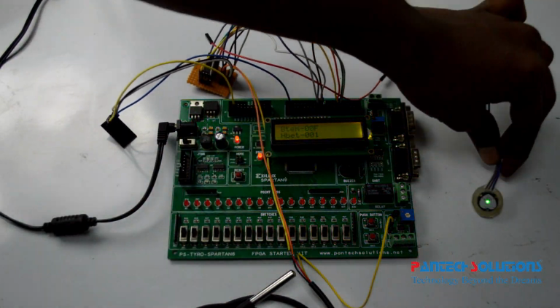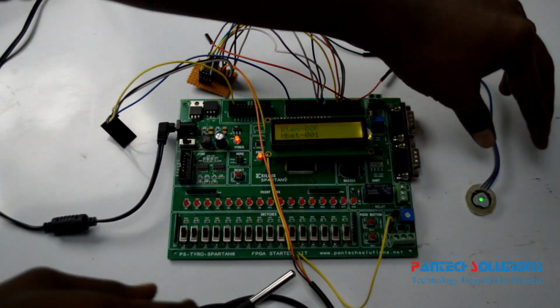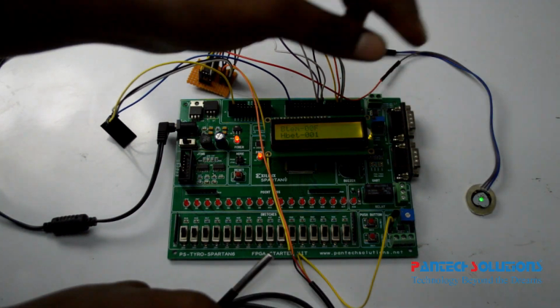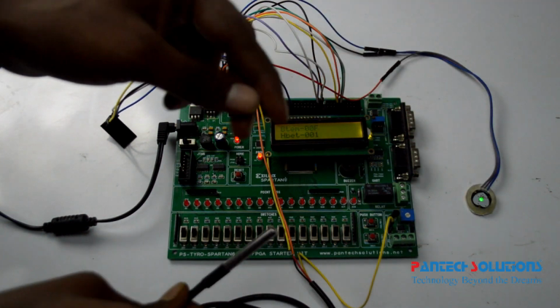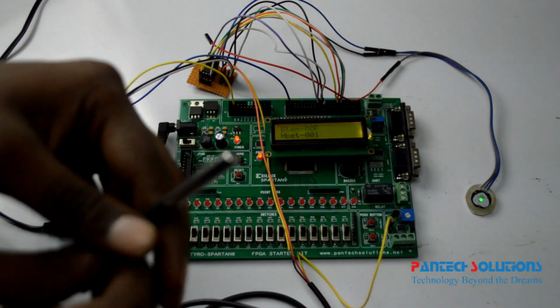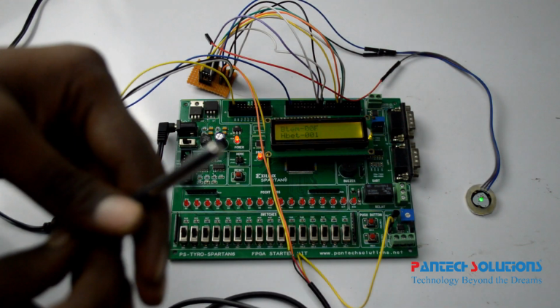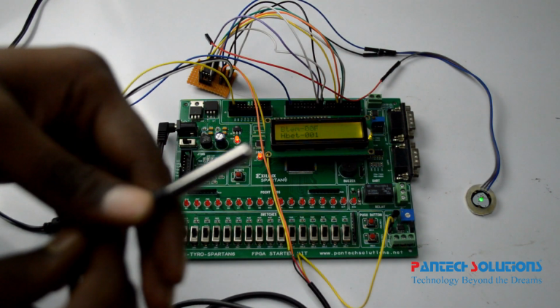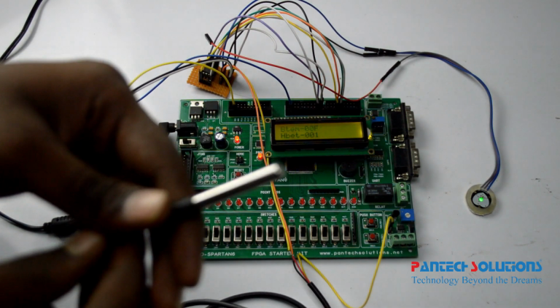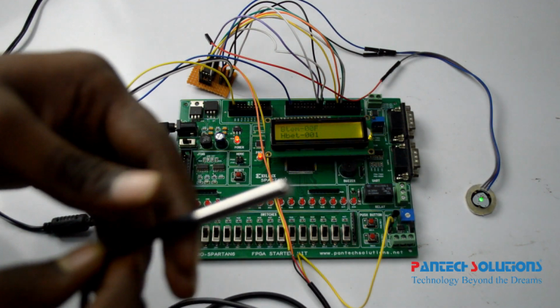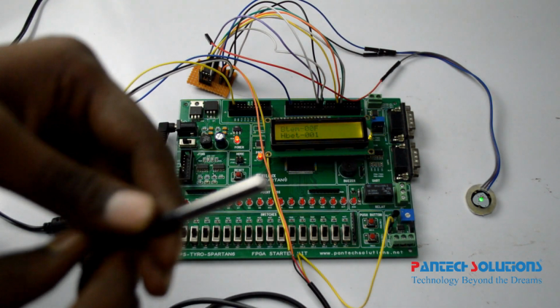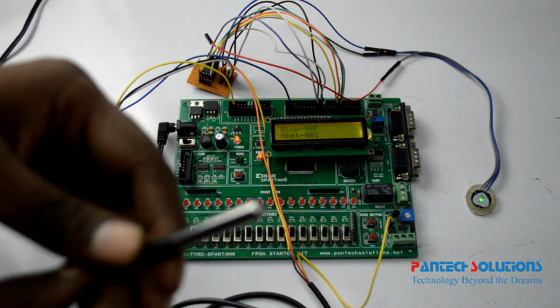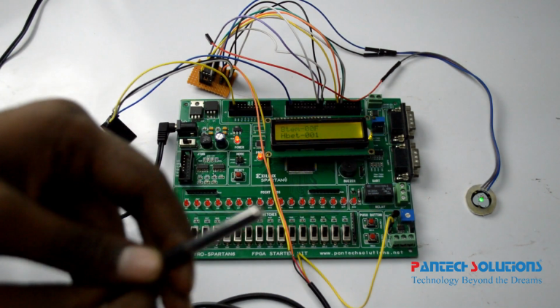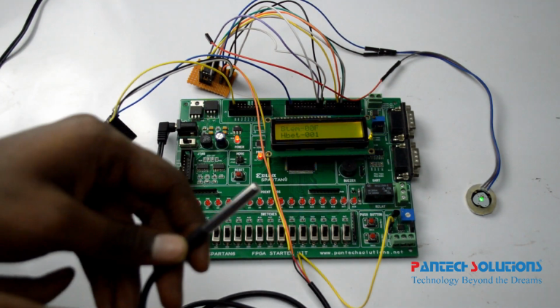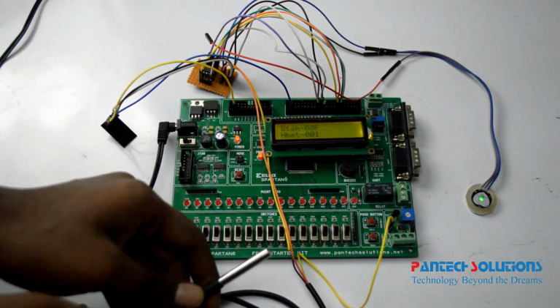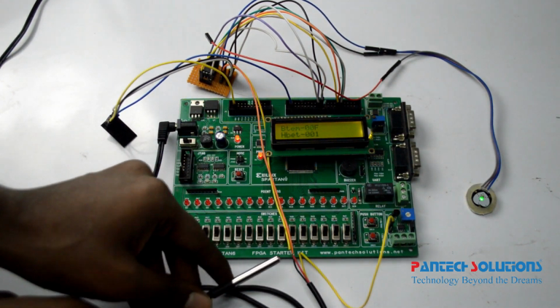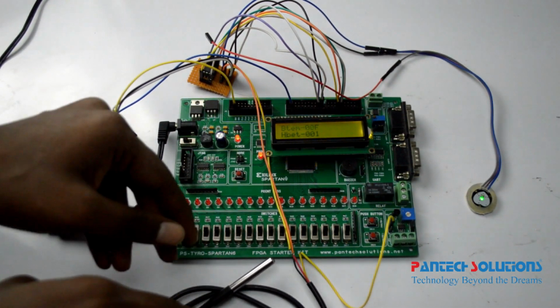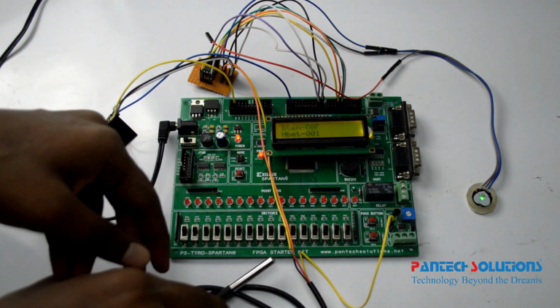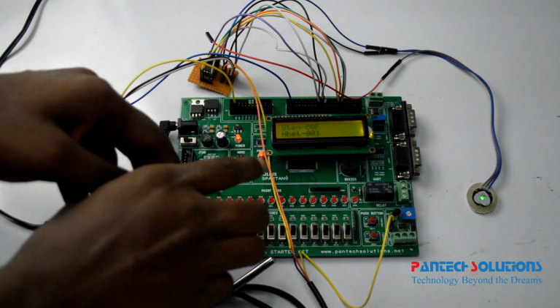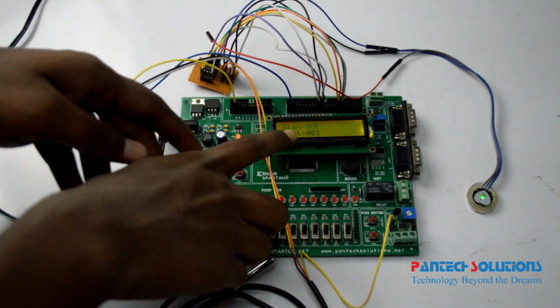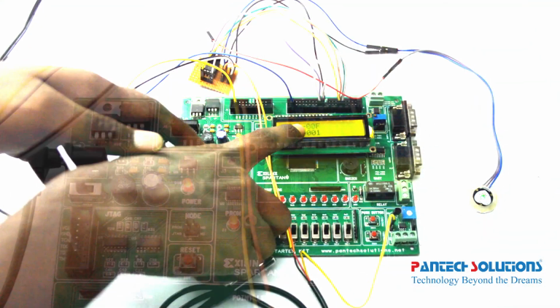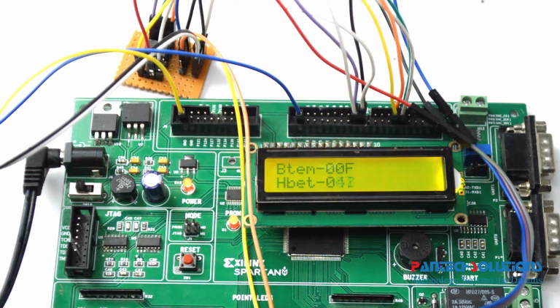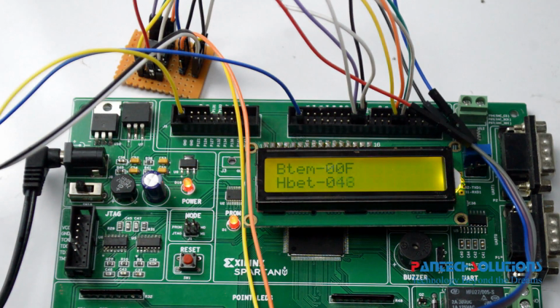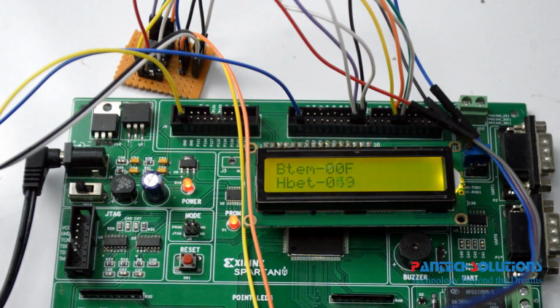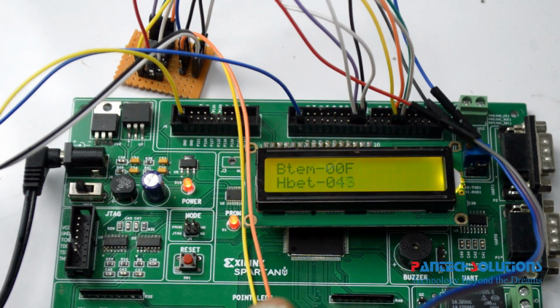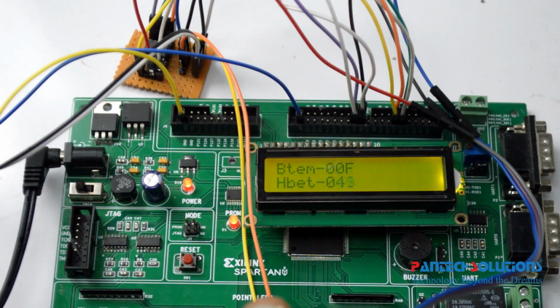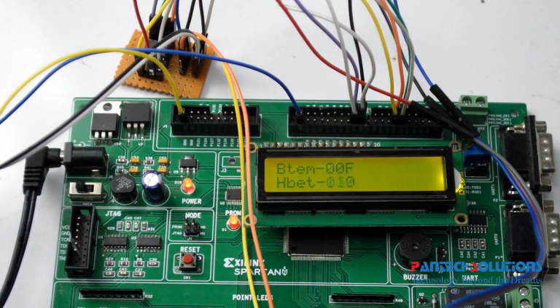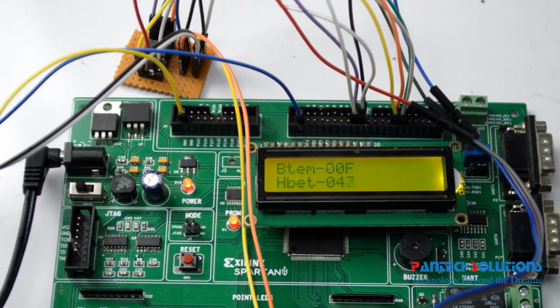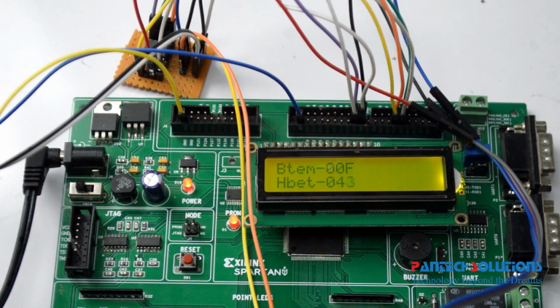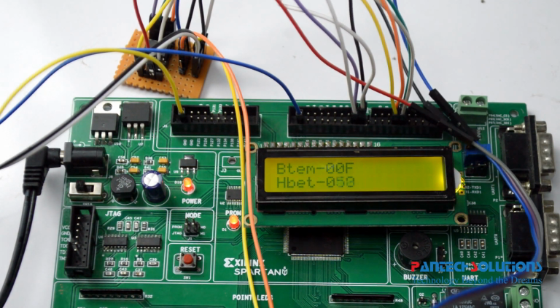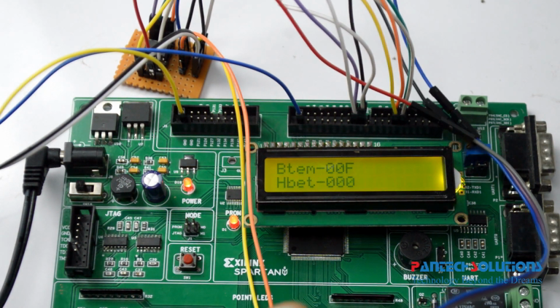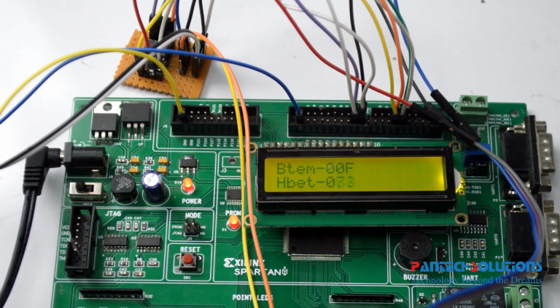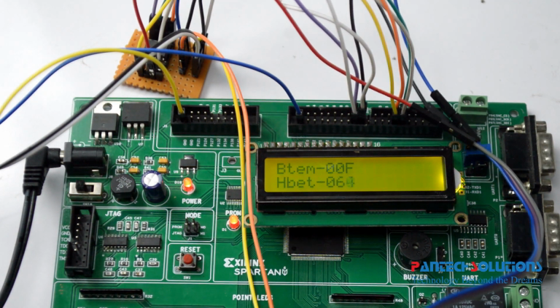Check the sensor values with the LCD monitor. First, the heartbeat sensor — press the sensor to check the heartbeat.